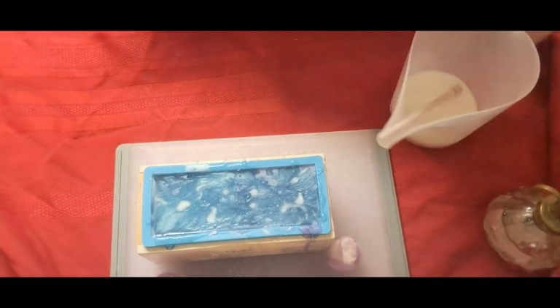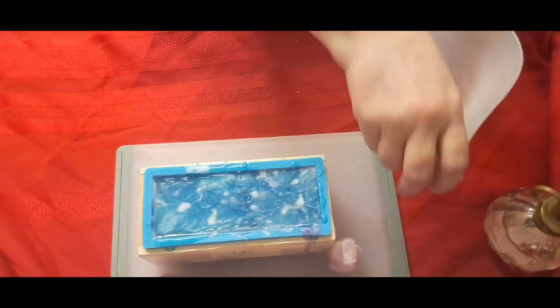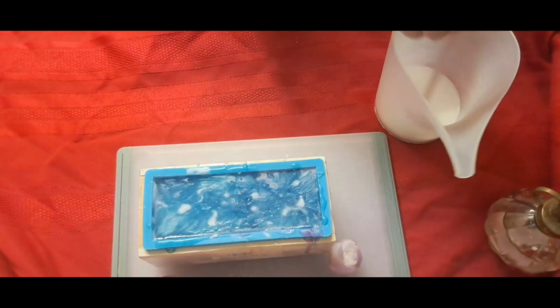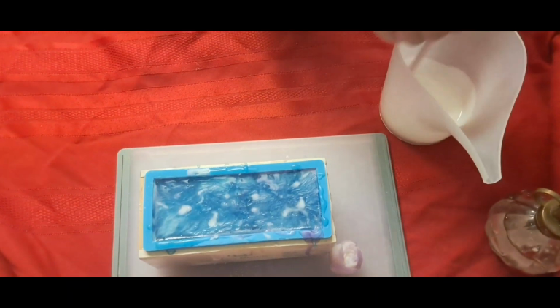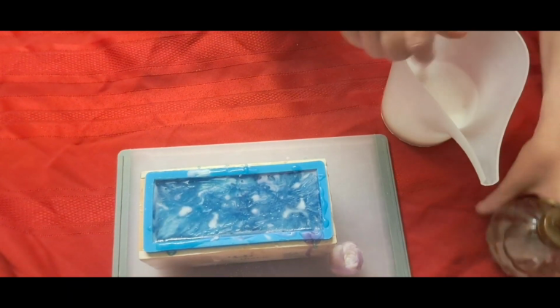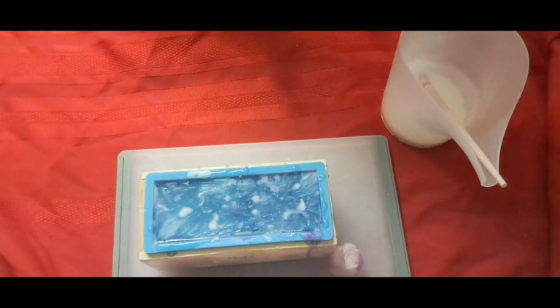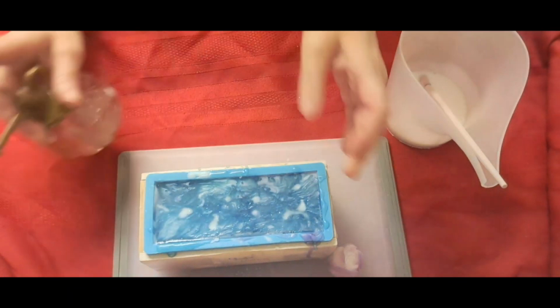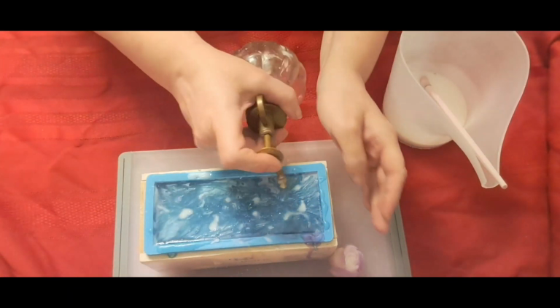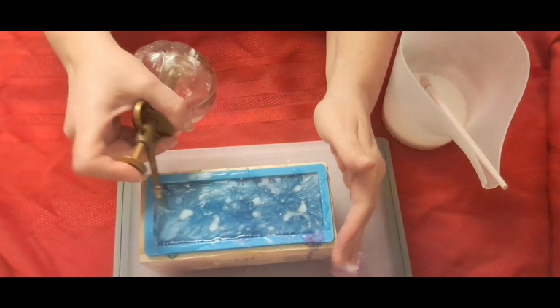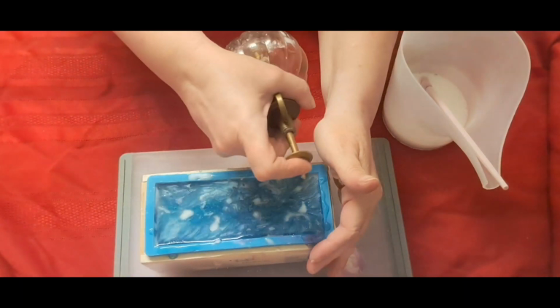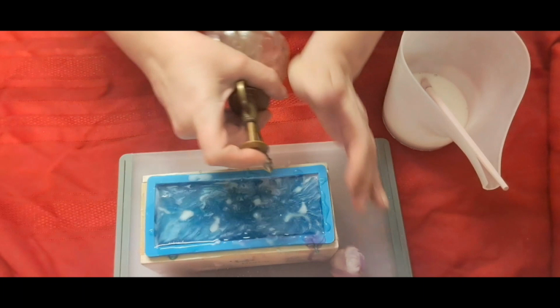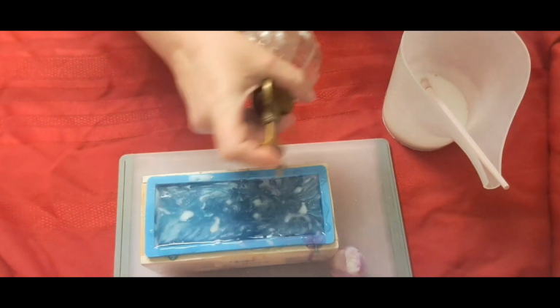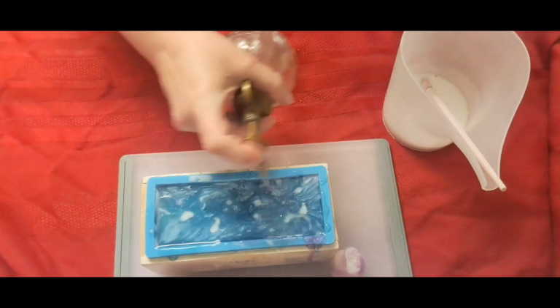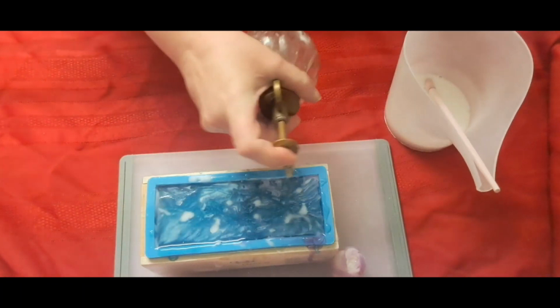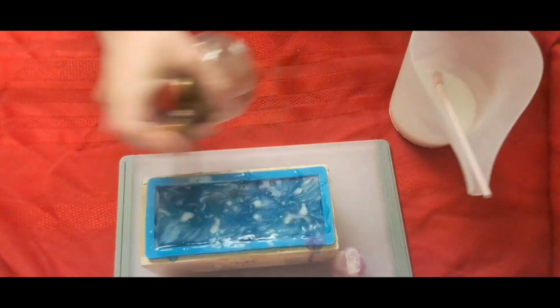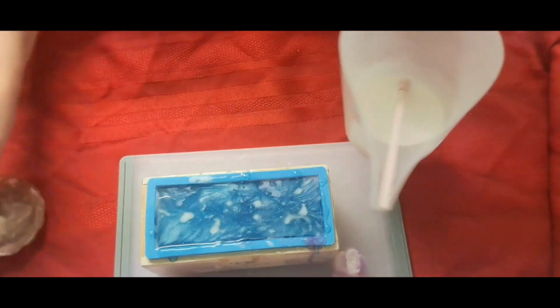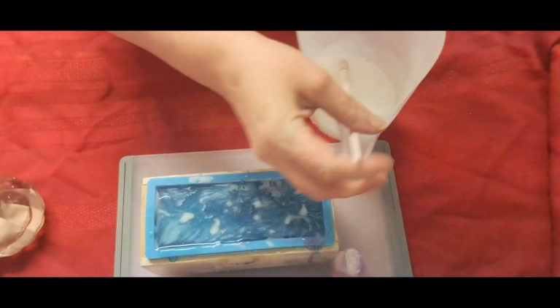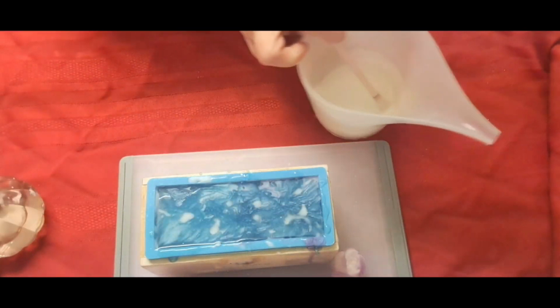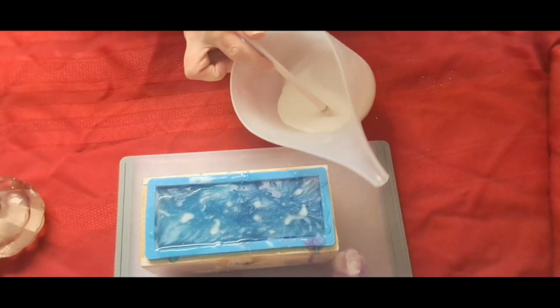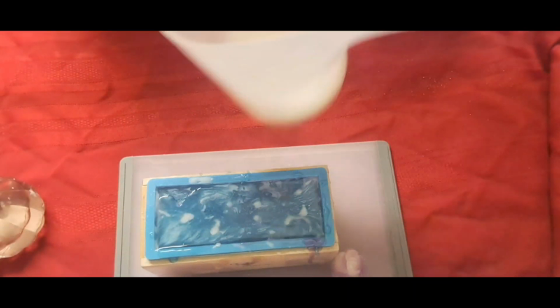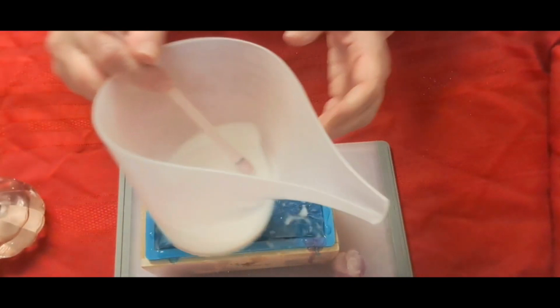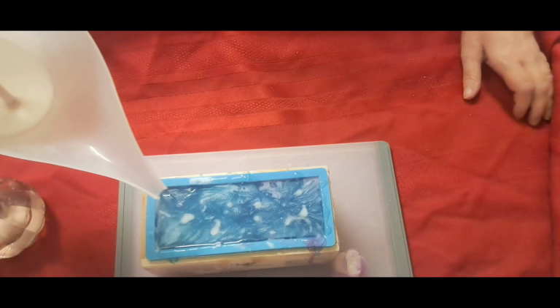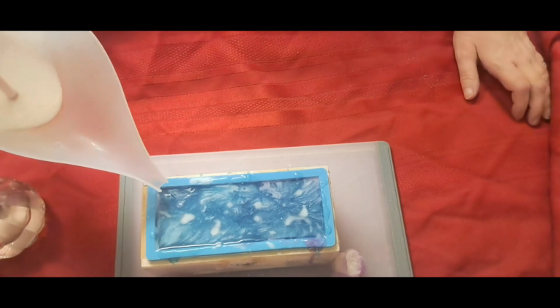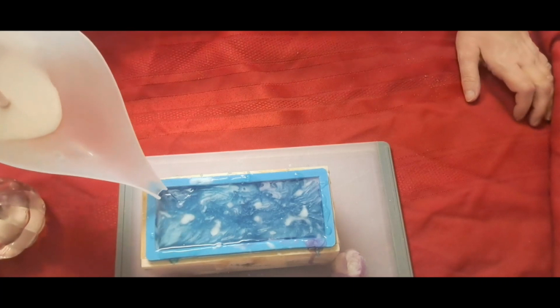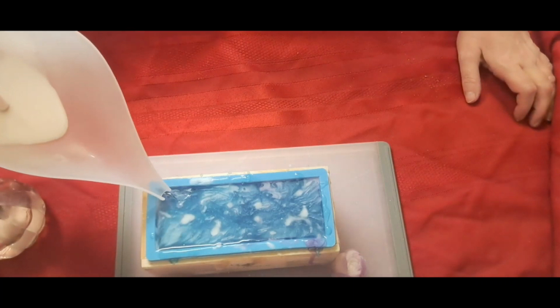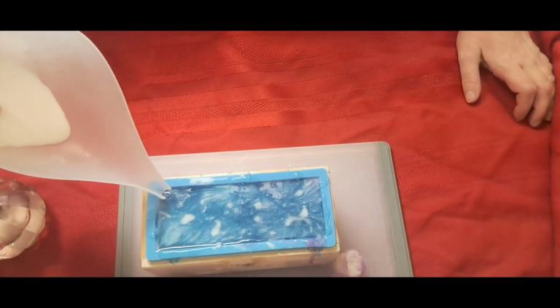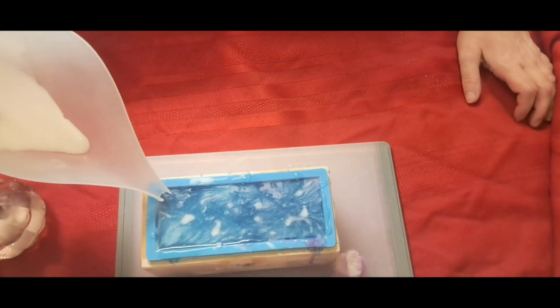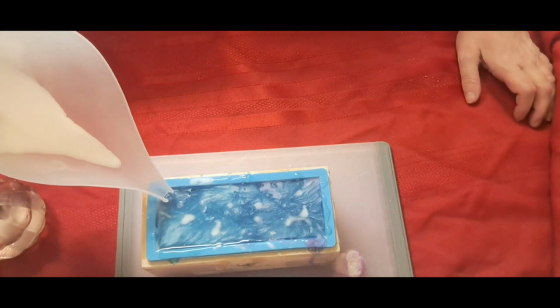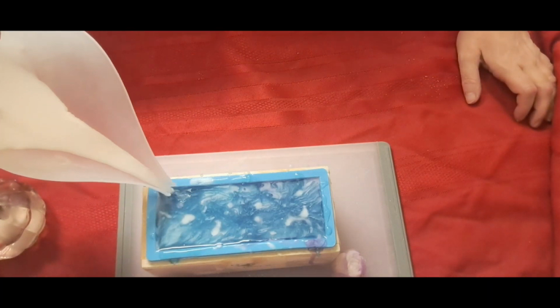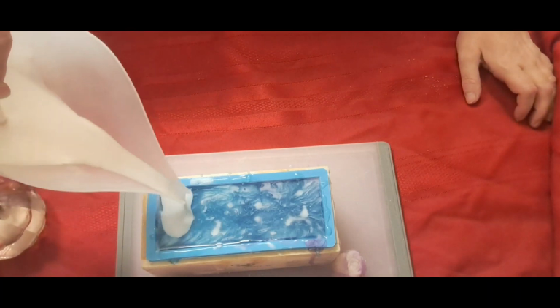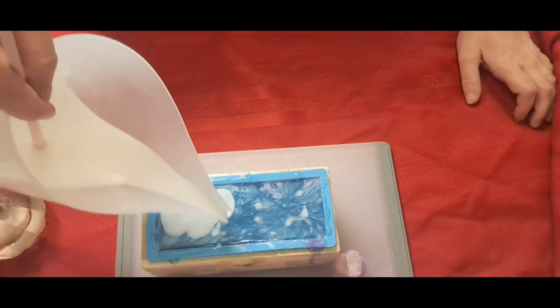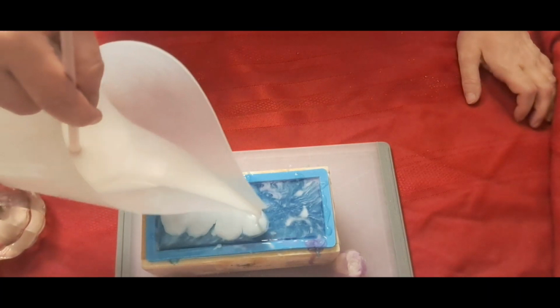We are back. So what I'm going to do is I'm going to spray with rubbing alcohol where I'm going to place the flowers. I went ahead and melted down about two ounces of goat's milk, so I'm just going to put this on the top.